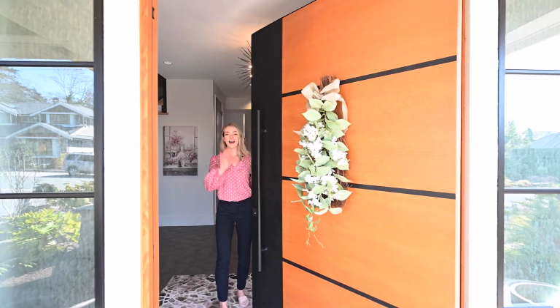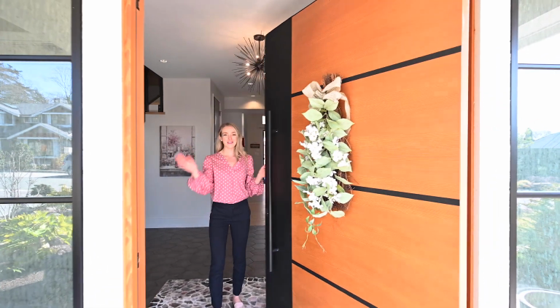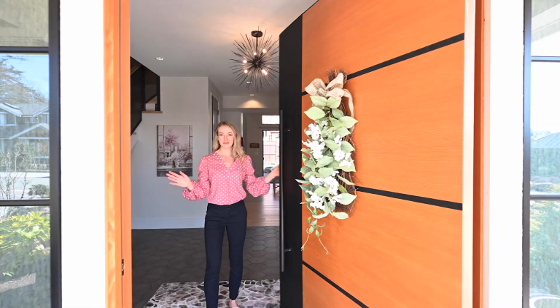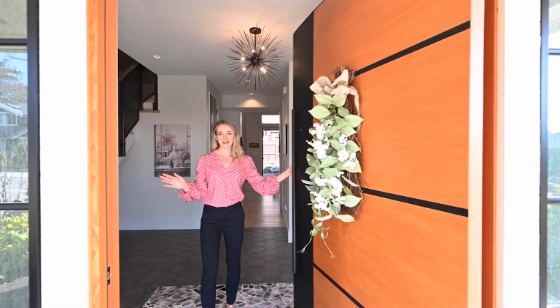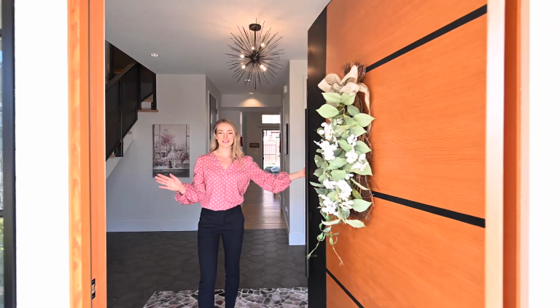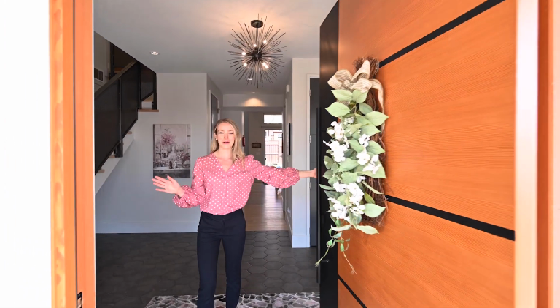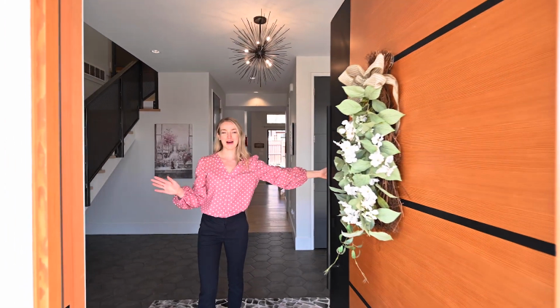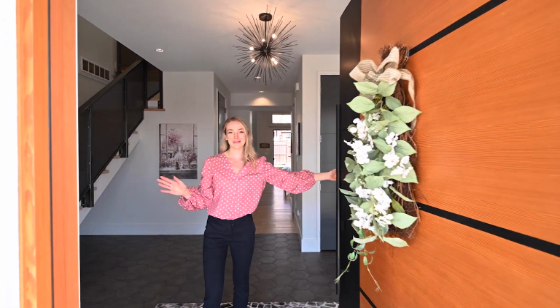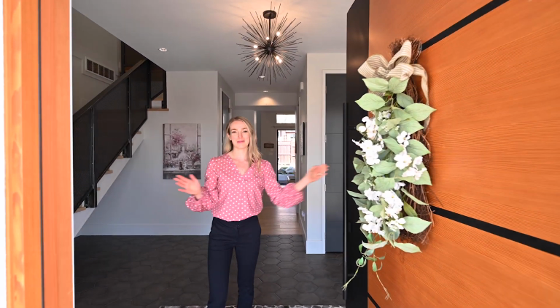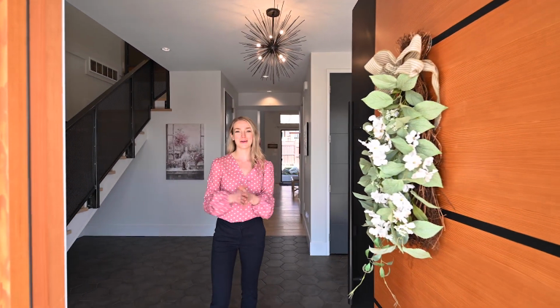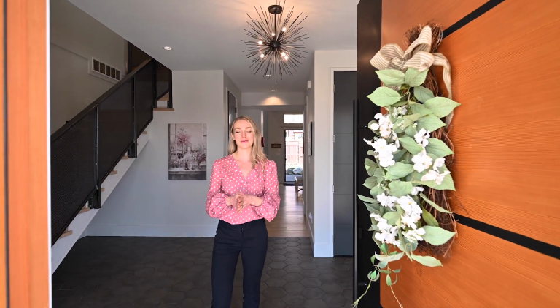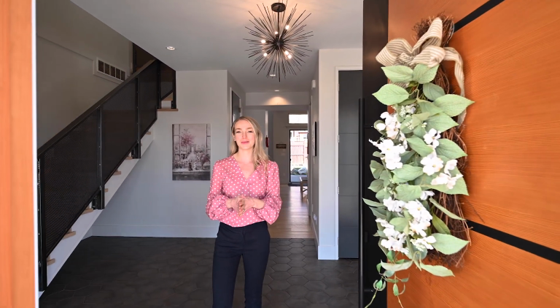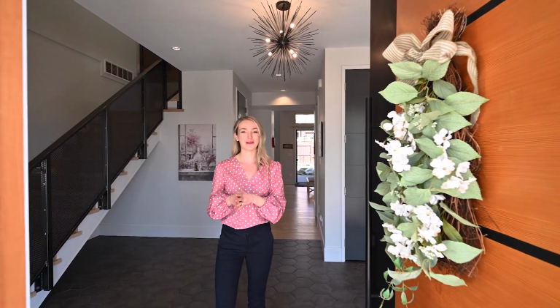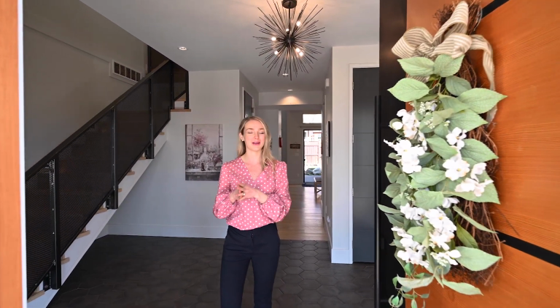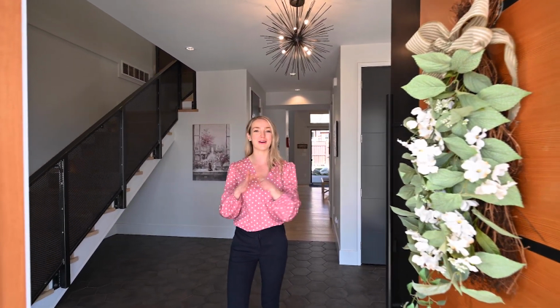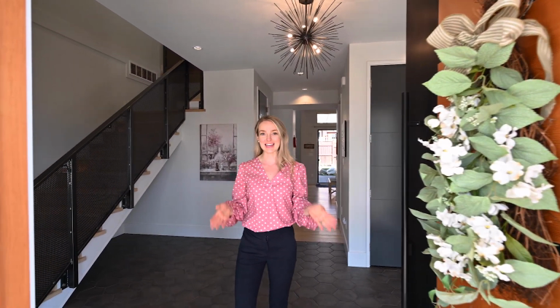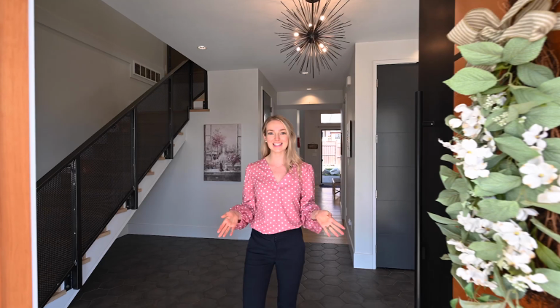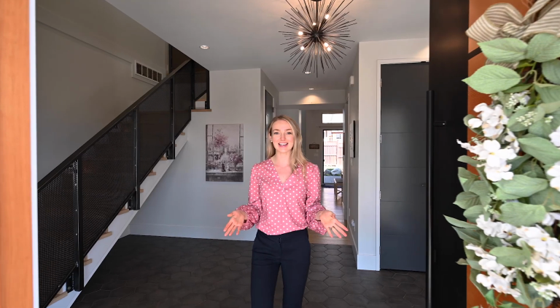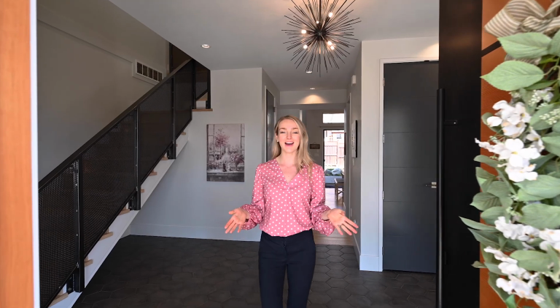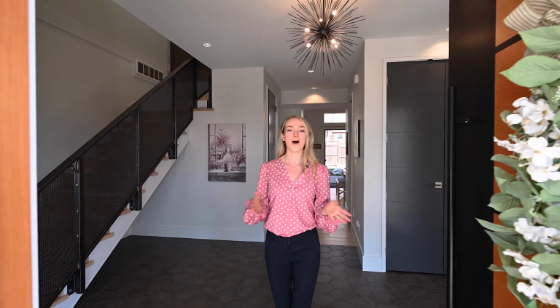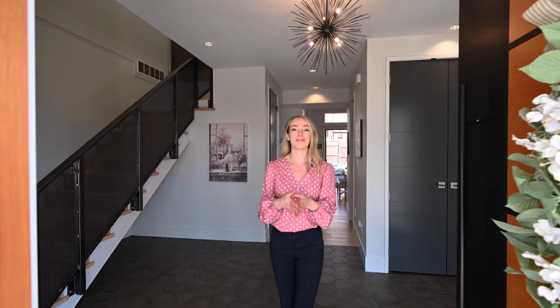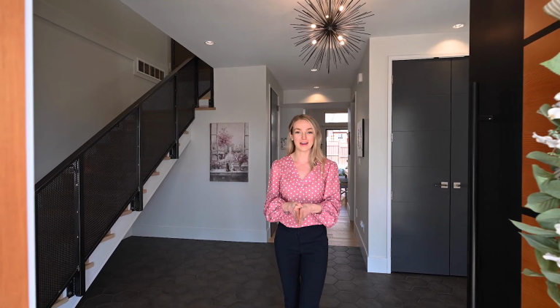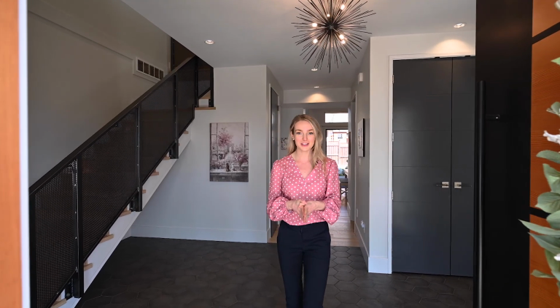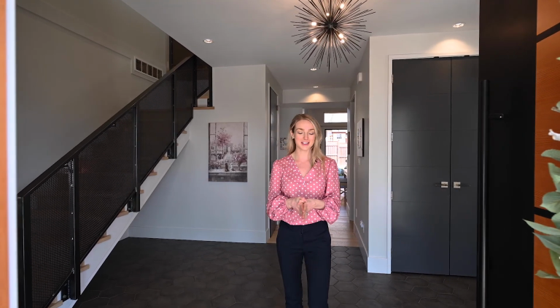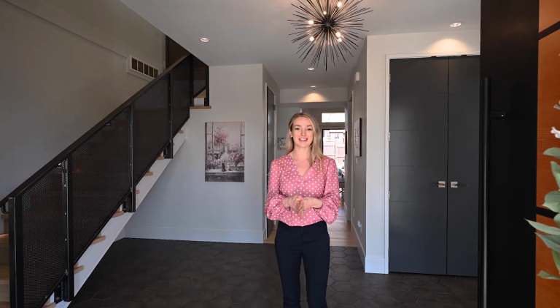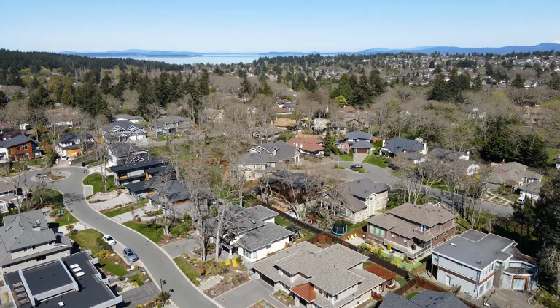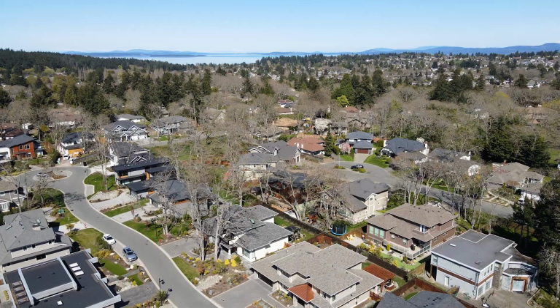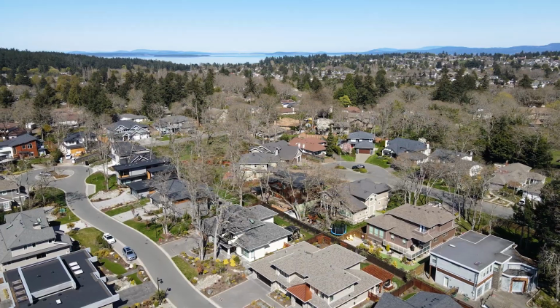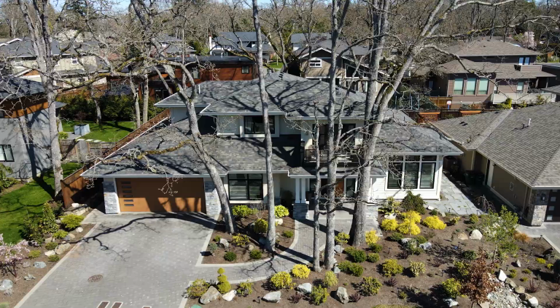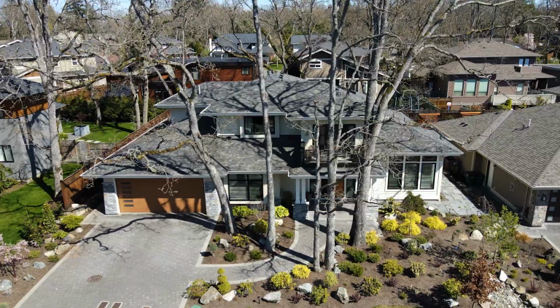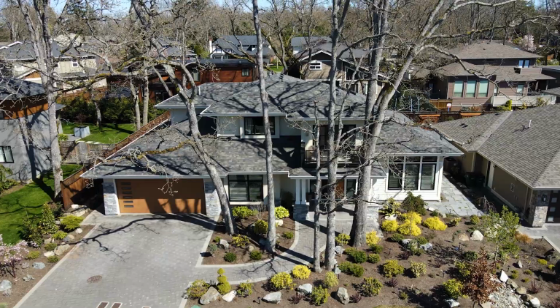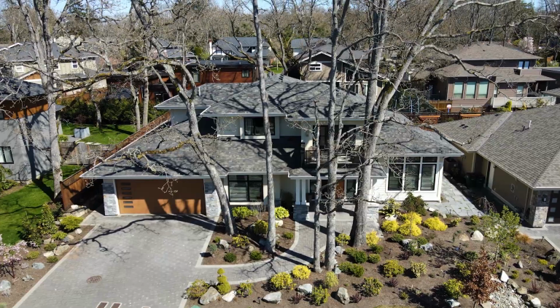Hello everyone, it's Courtney Patton with Pinnacle Homes Group here to bring you our latest listing on one of our favorite streets in Saanich East. Let's go check it out.